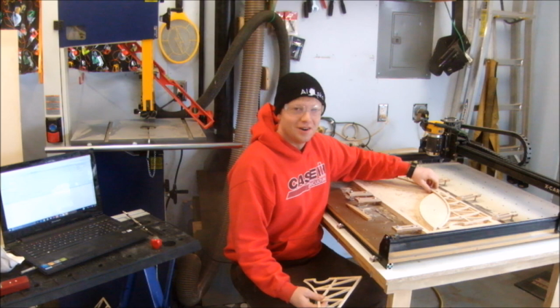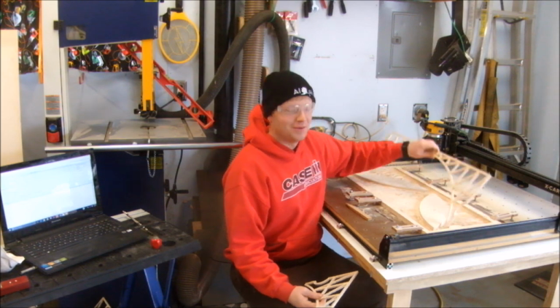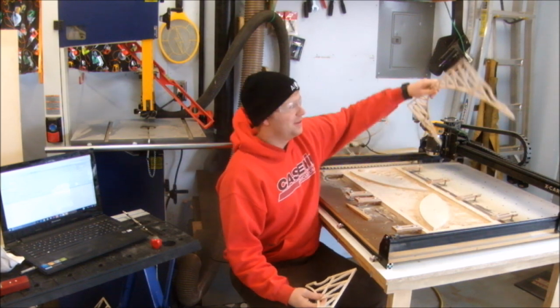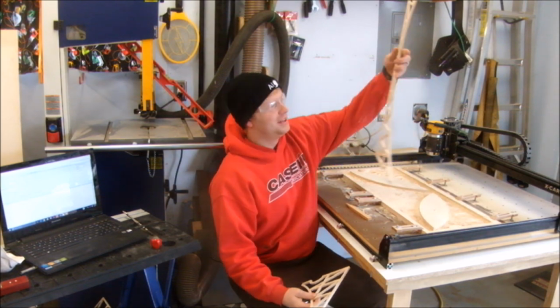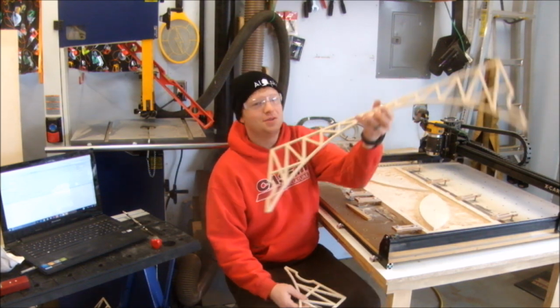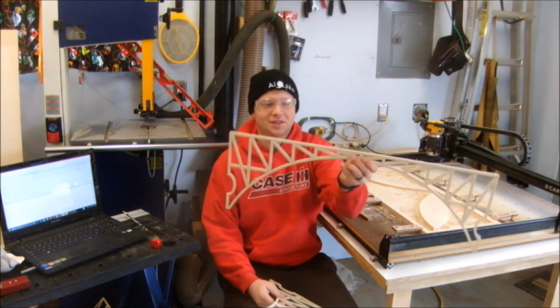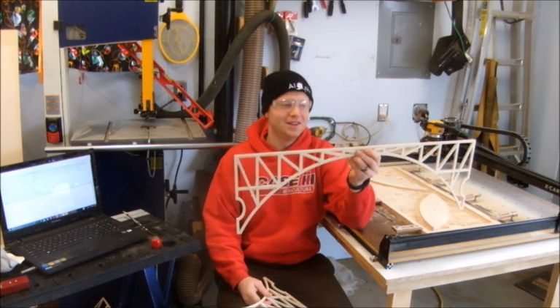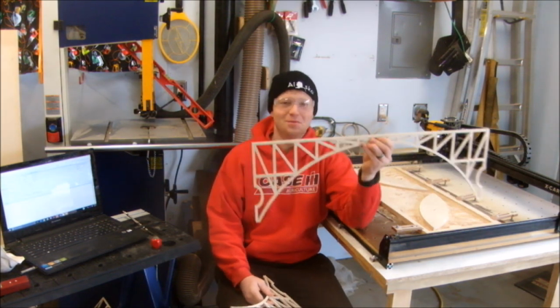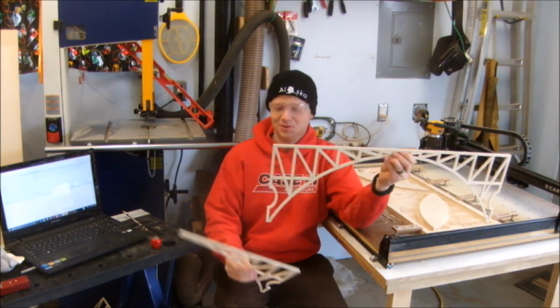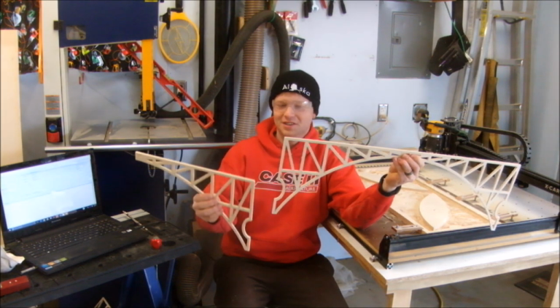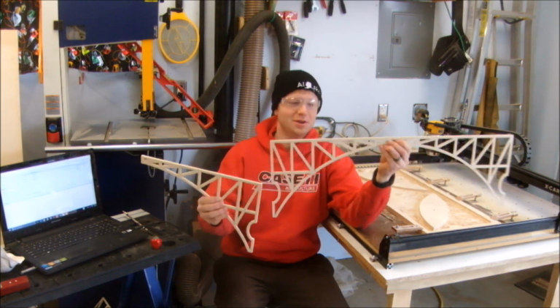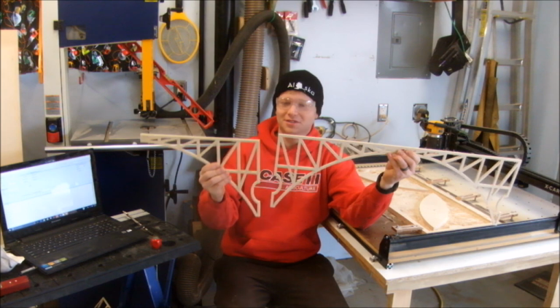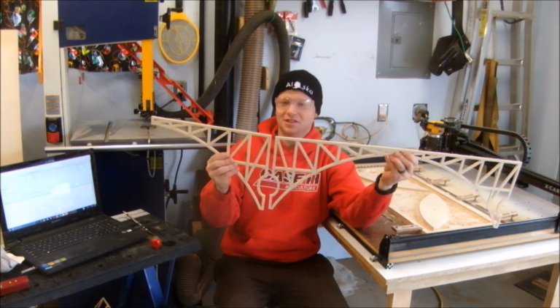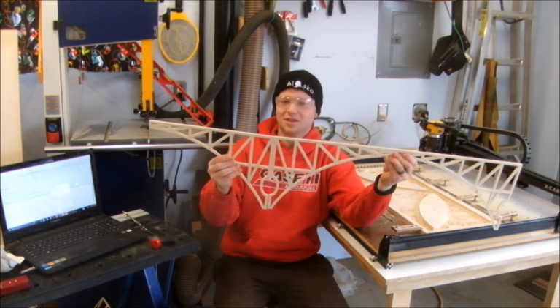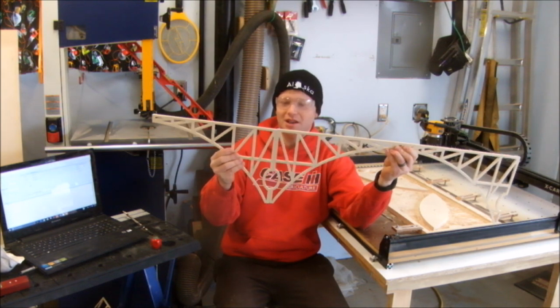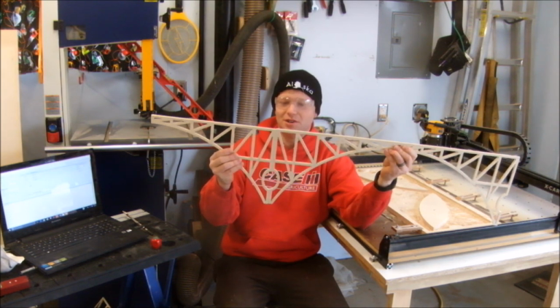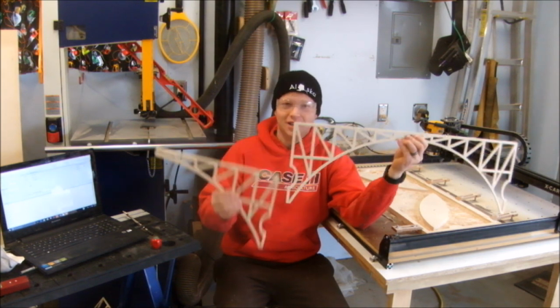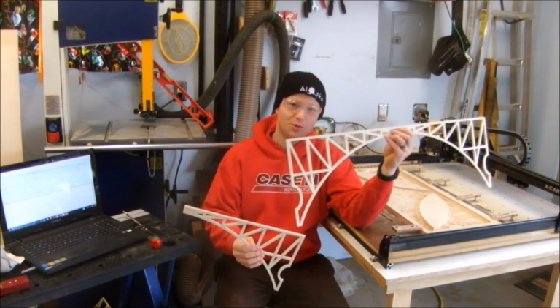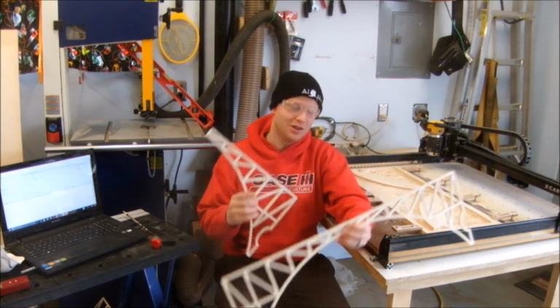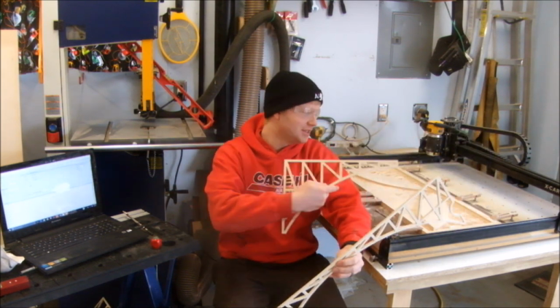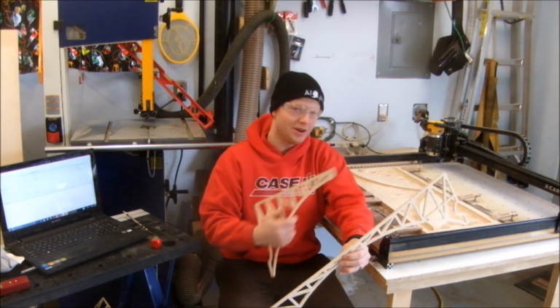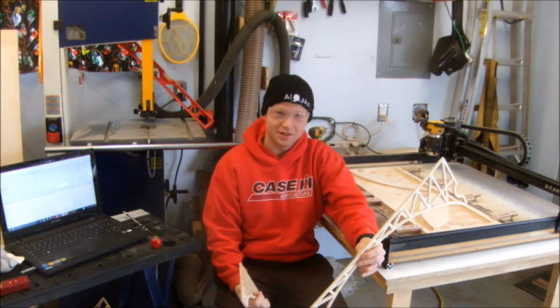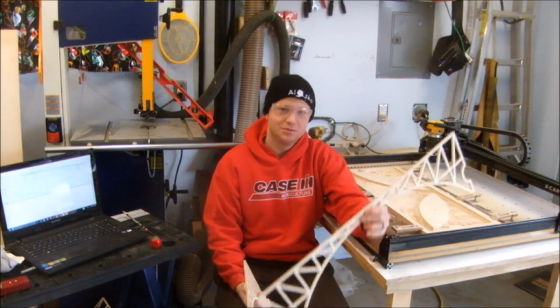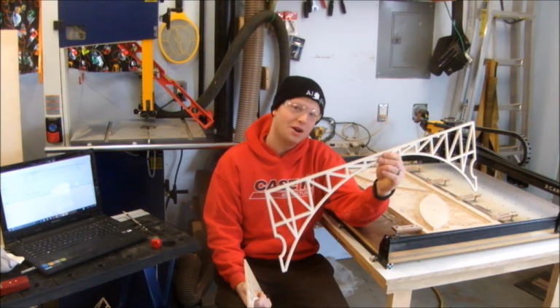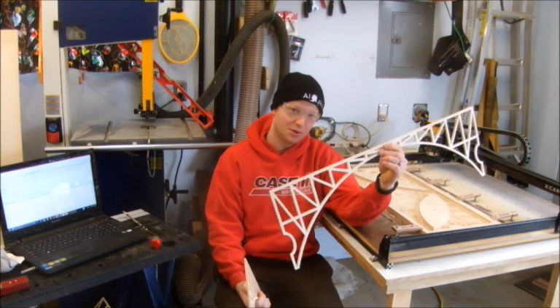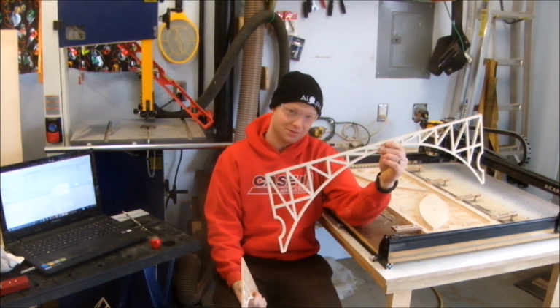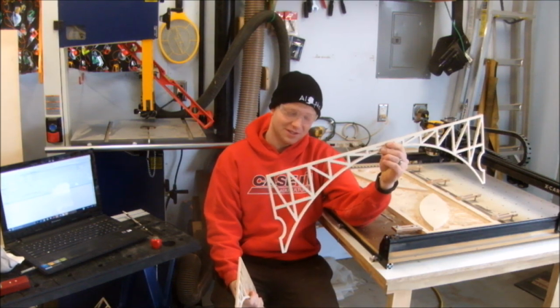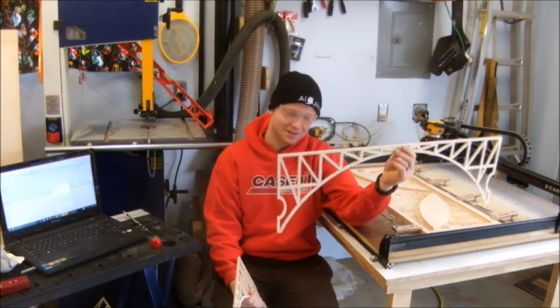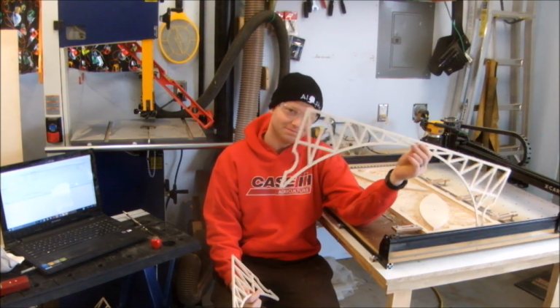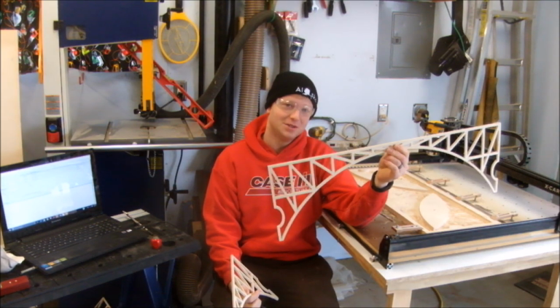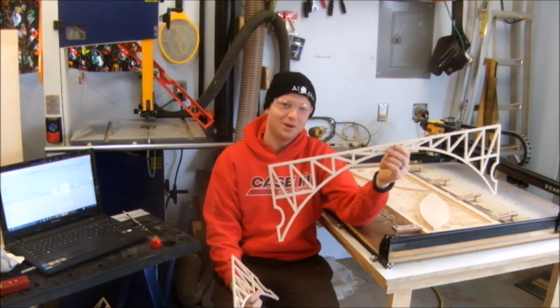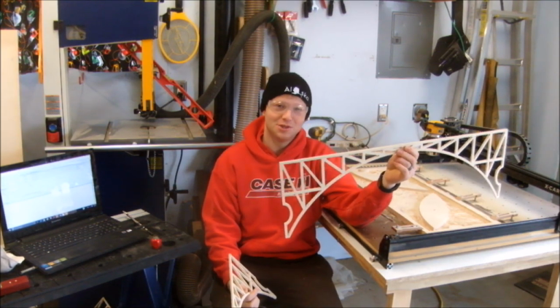All right, I'm finally finished. Here's the result — it turned out beautiful. This is going to be the middle section, and this is going to be the edge of the bridge. If you're wondering how long it took to carve out on the X-Carve: two hours, three minutes, fifteen seconds. Not too bad for a hobby machine.